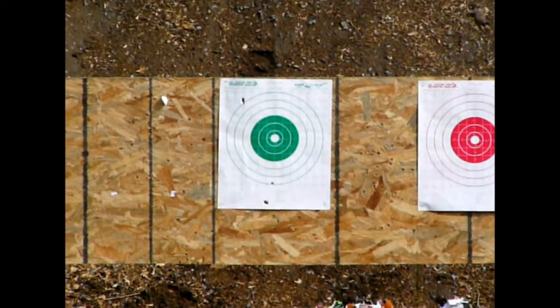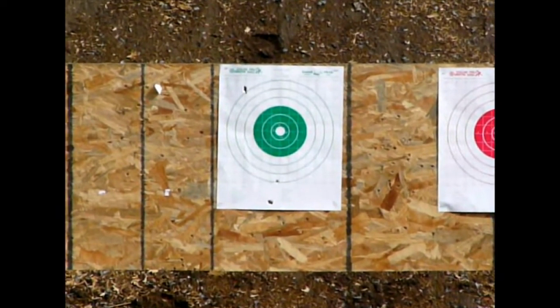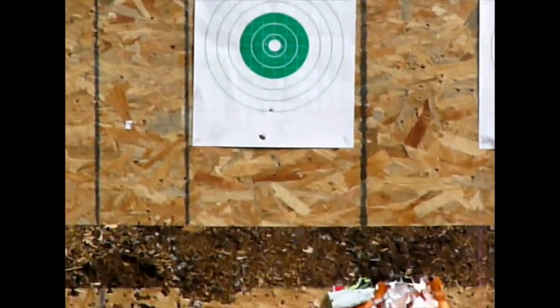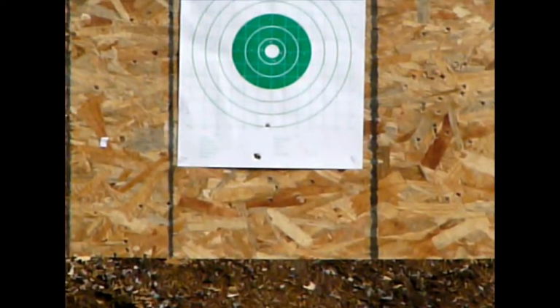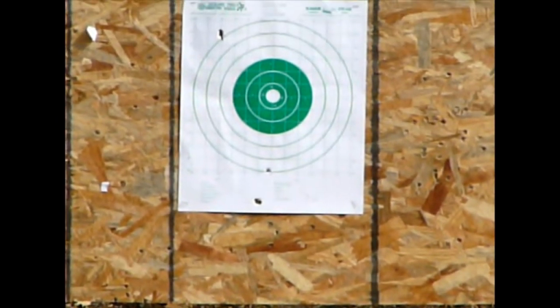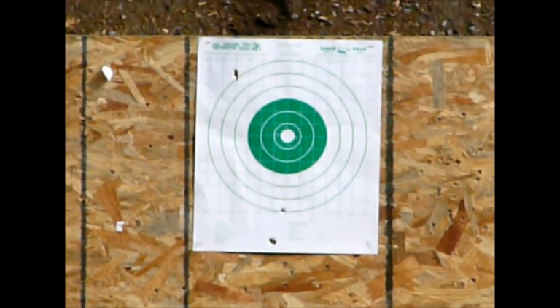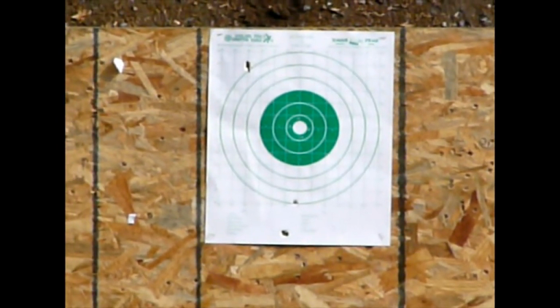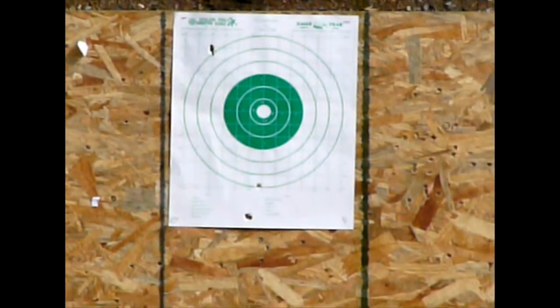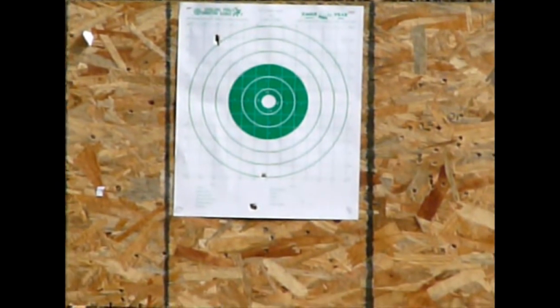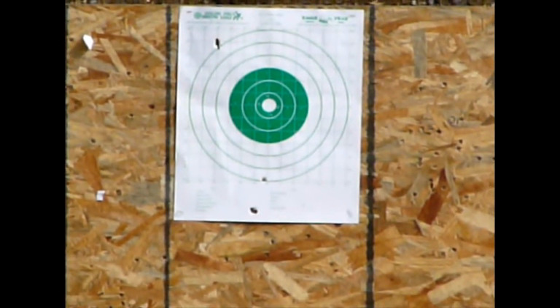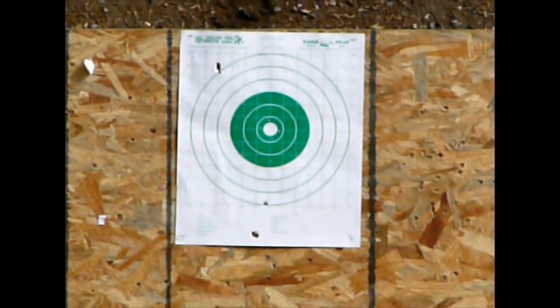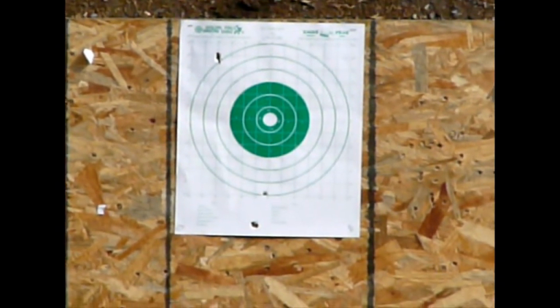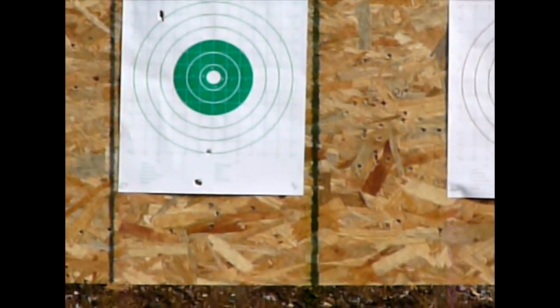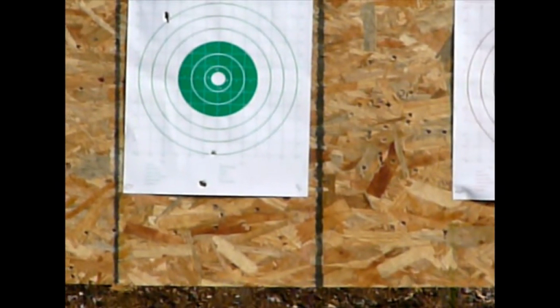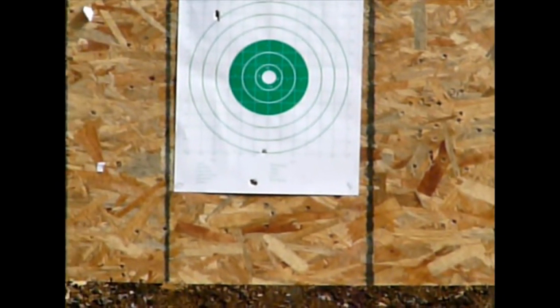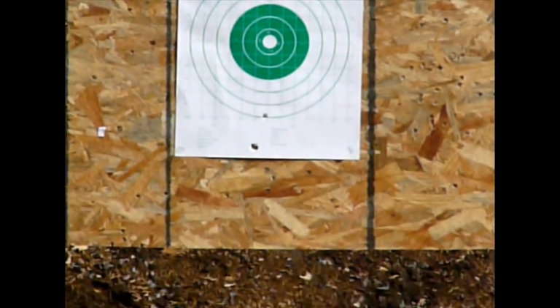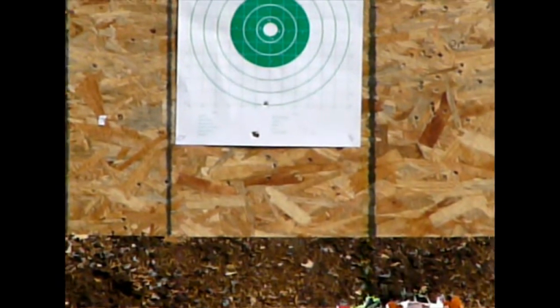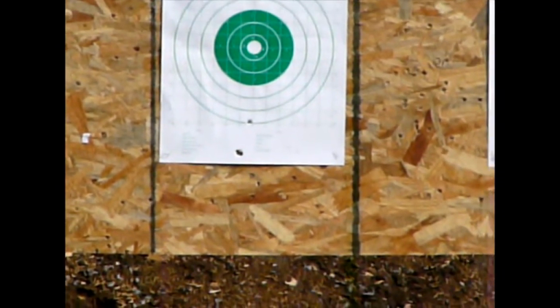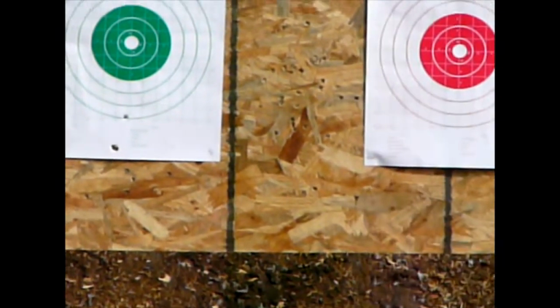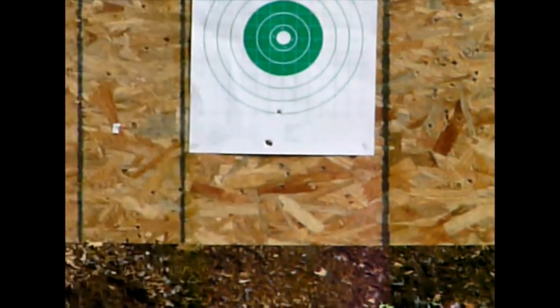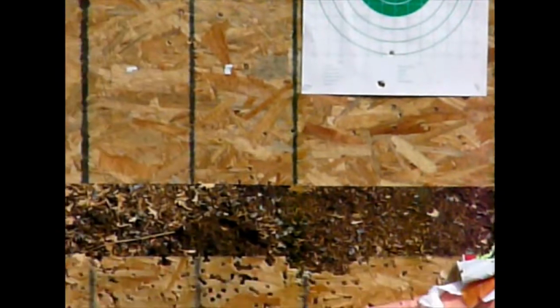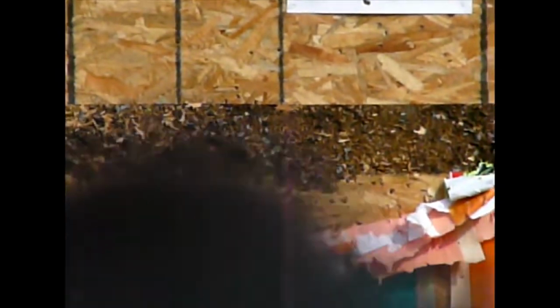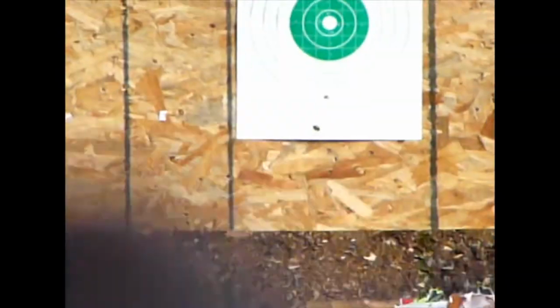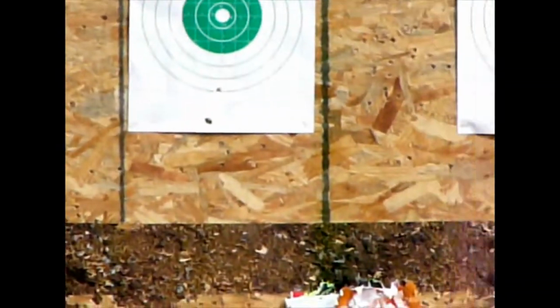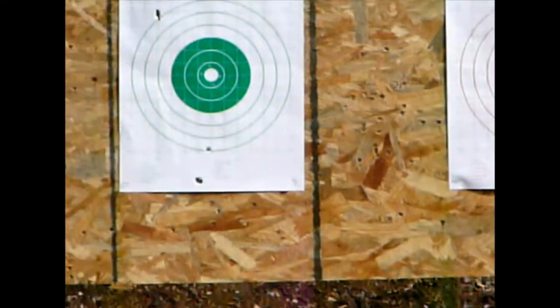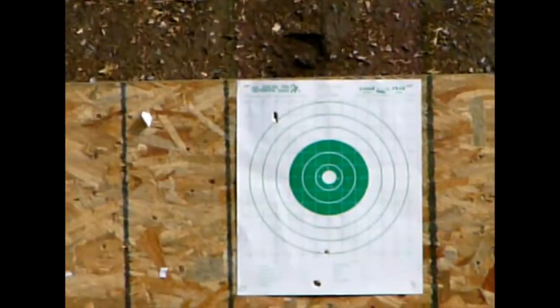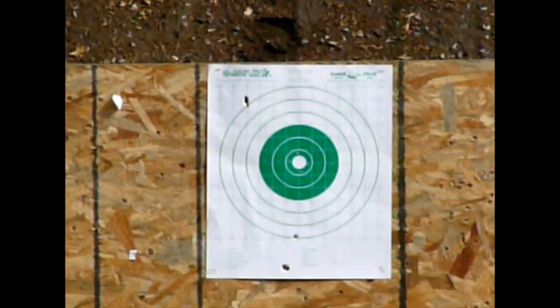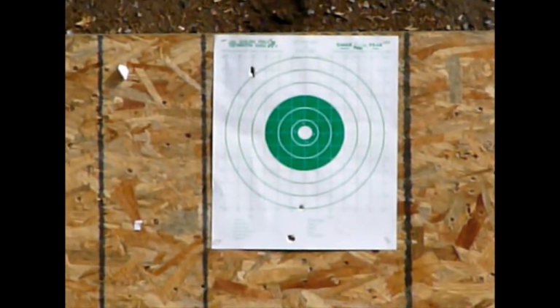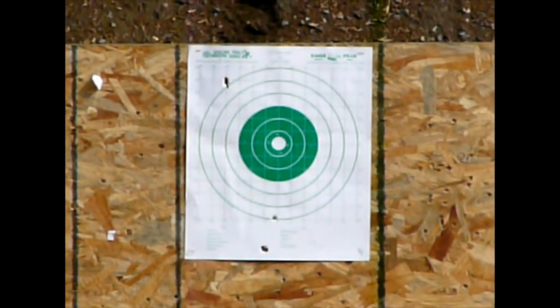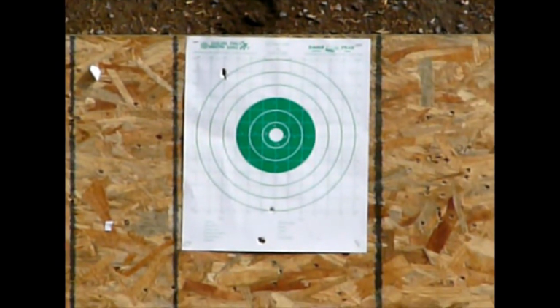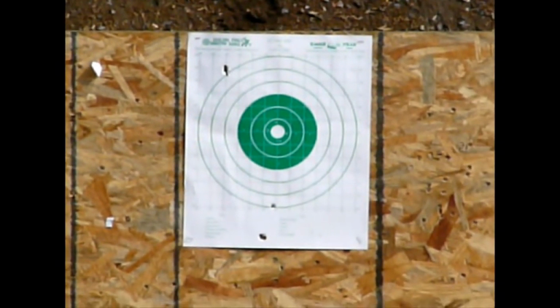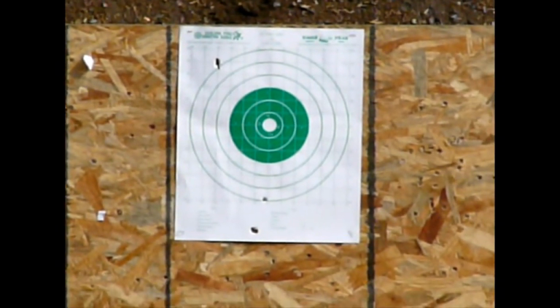One of them I need to show you. Yeah, I was aiming high, so it looks like most of them went kind of low down there. Maybe it only takes a little adjustment in the elevation.